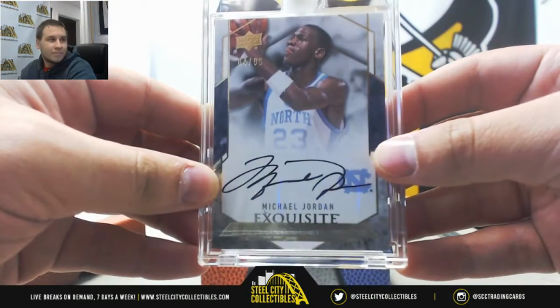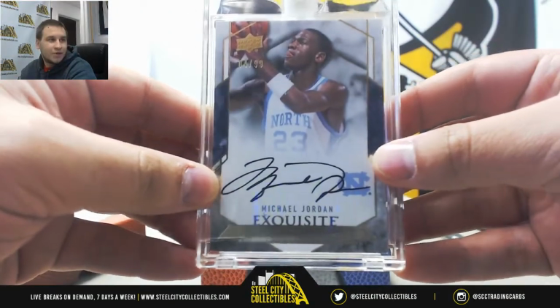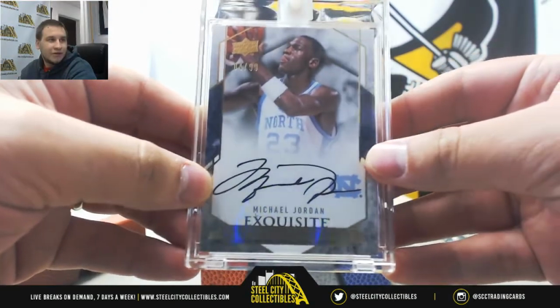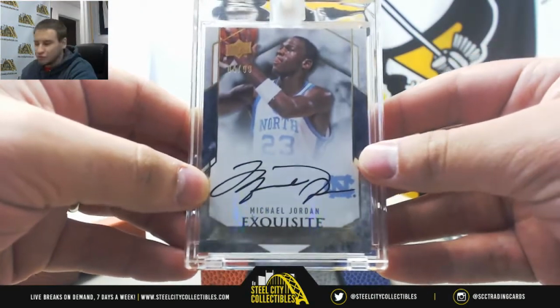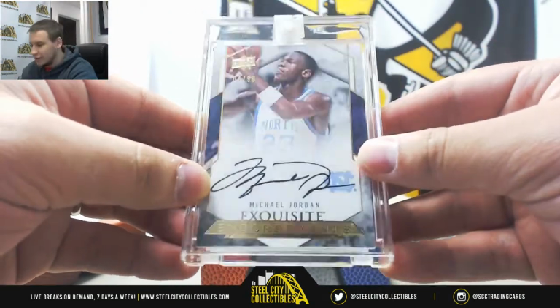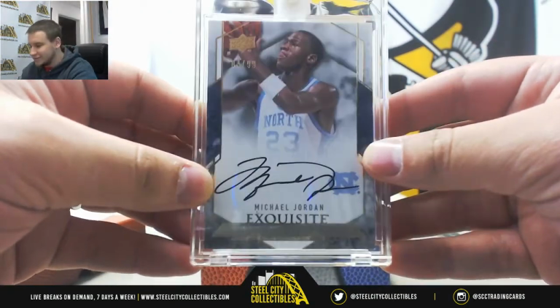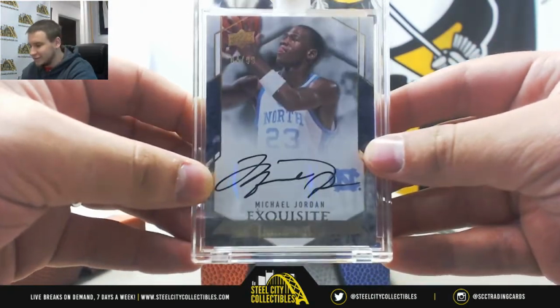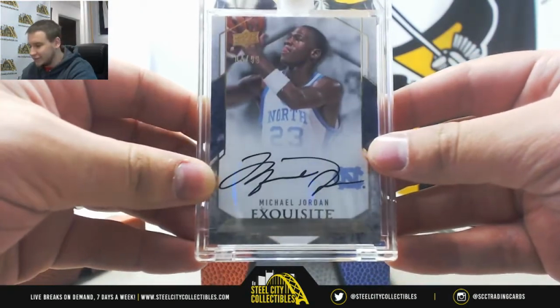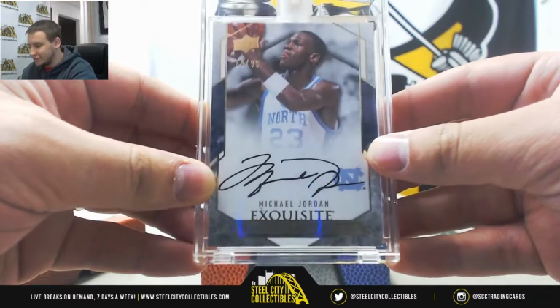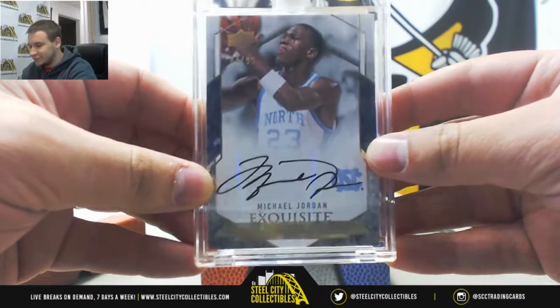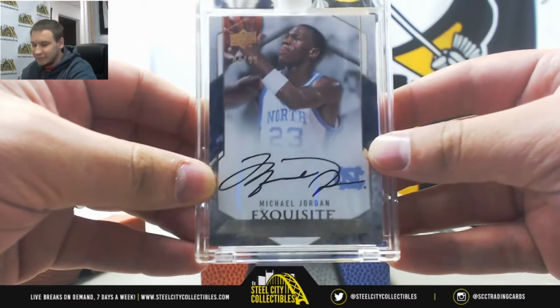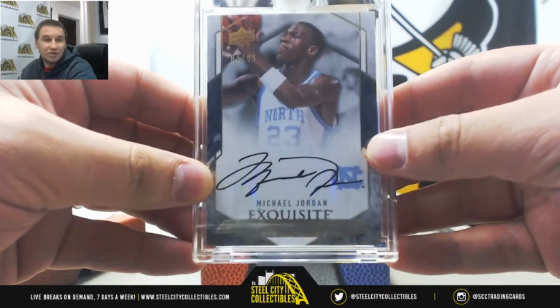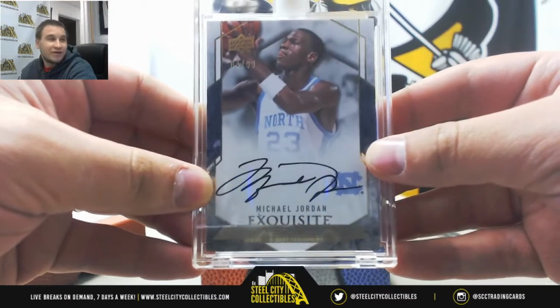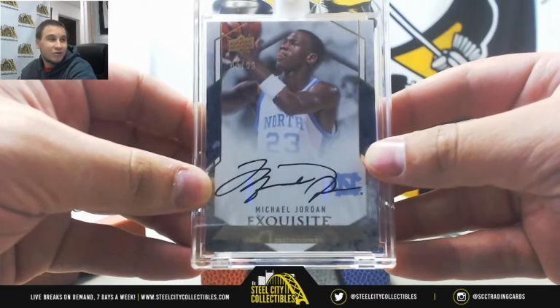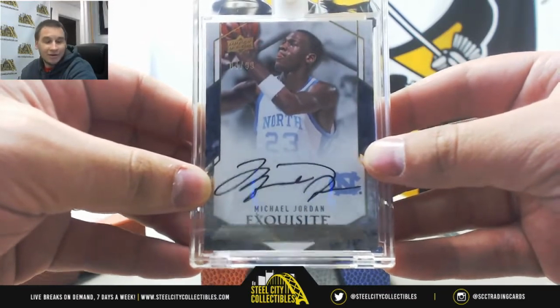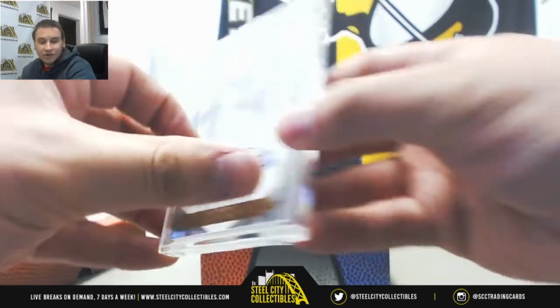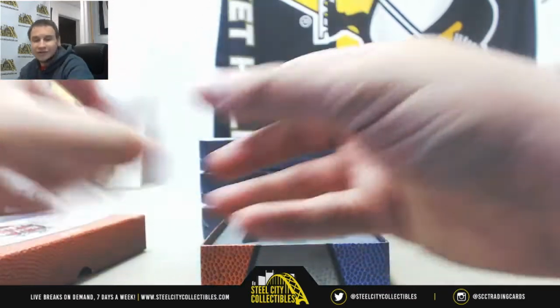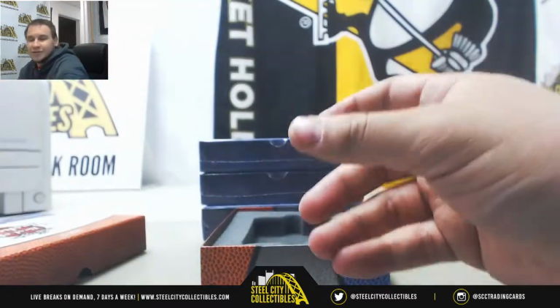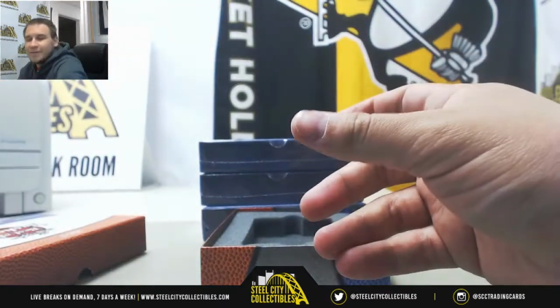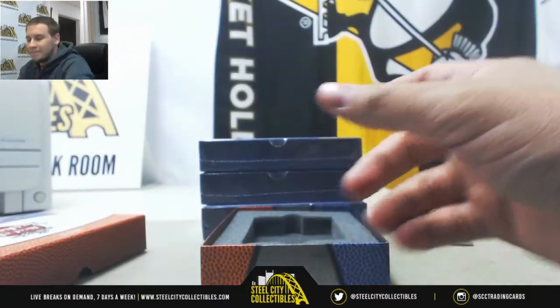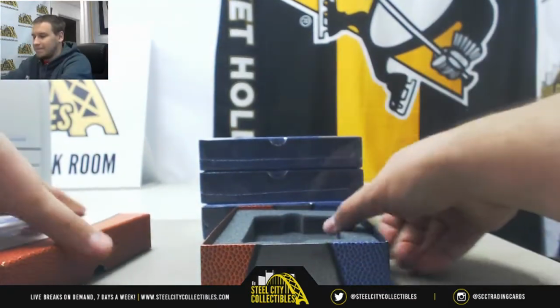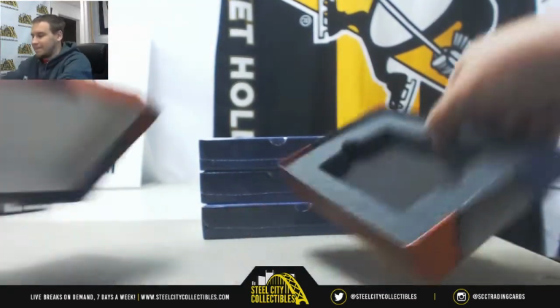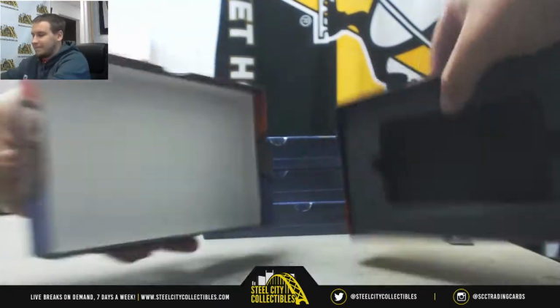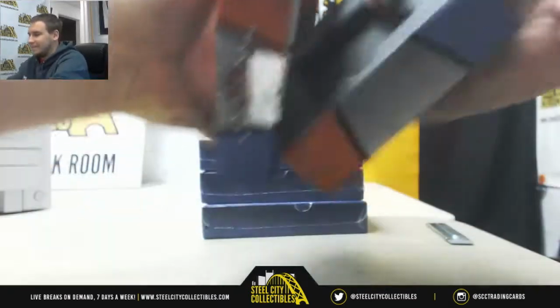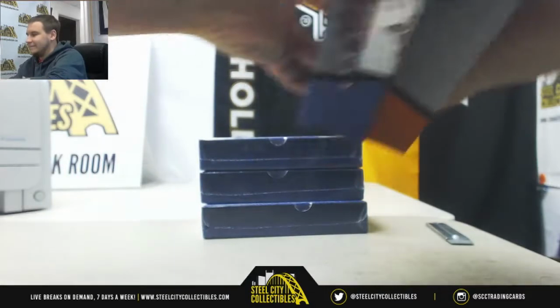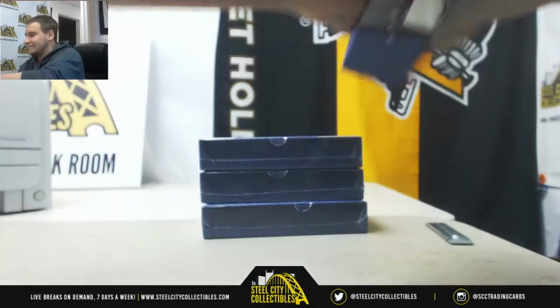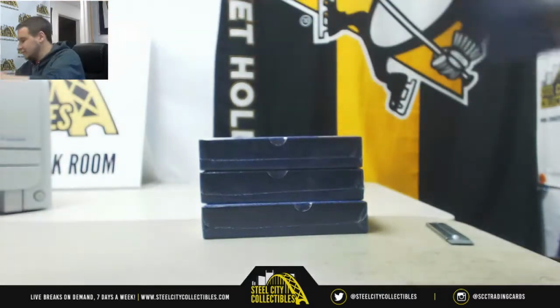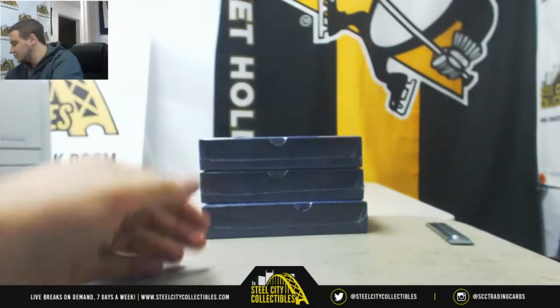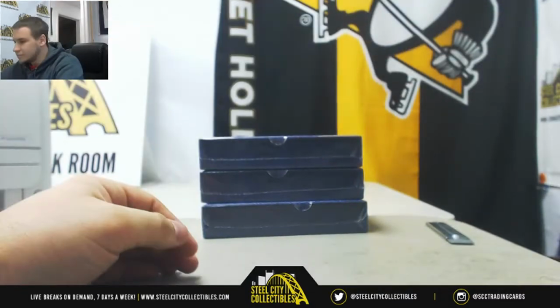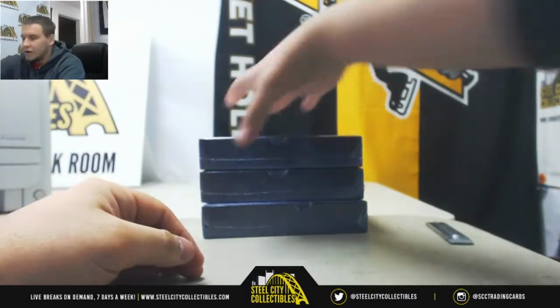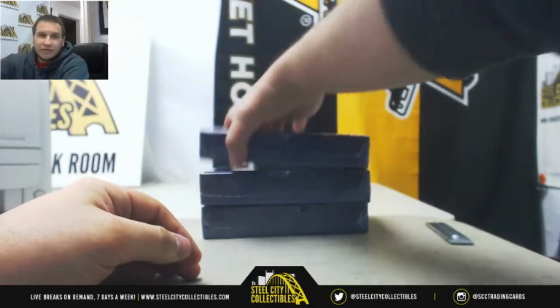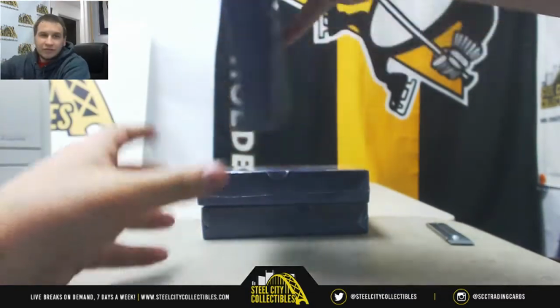Cue the troll comments on the video — people assuming I don't know who Michael Jordan is. Alright, number three.